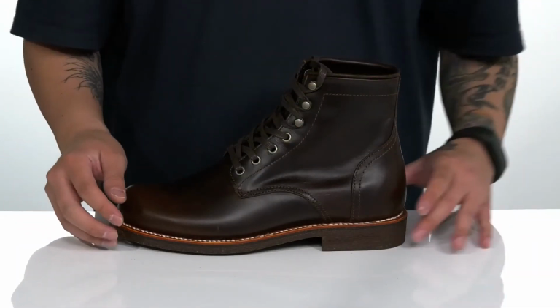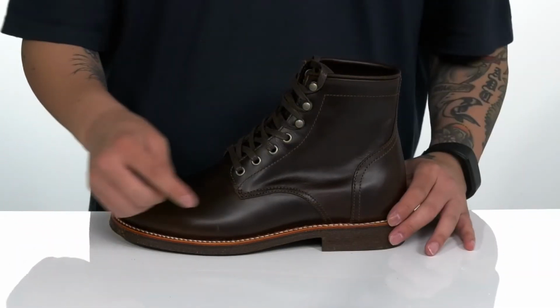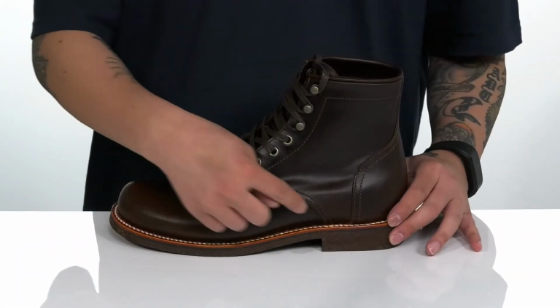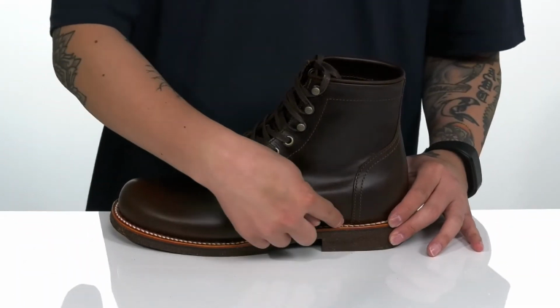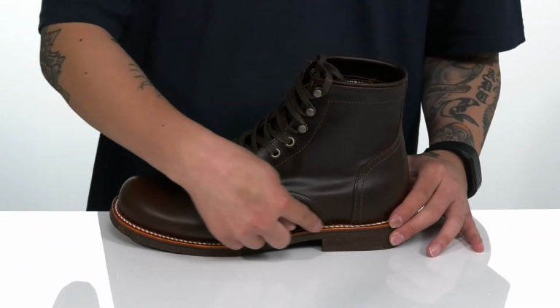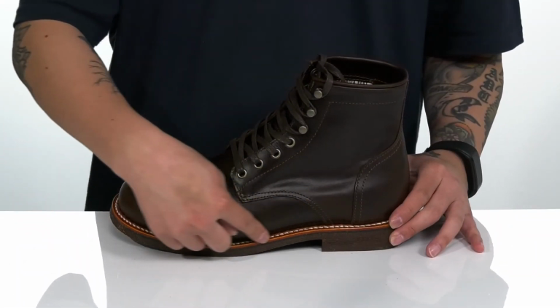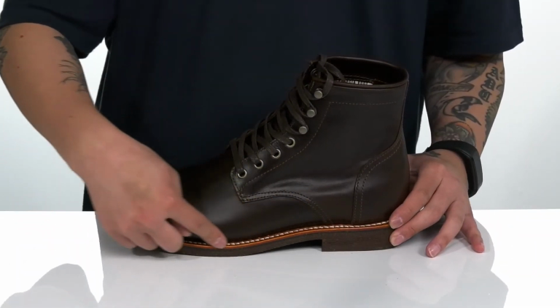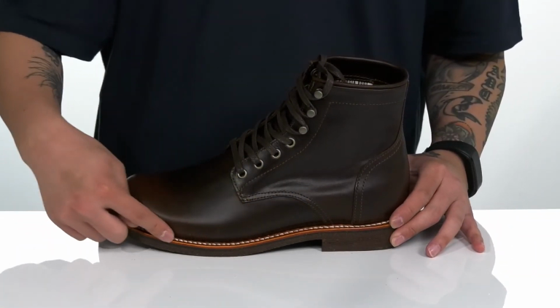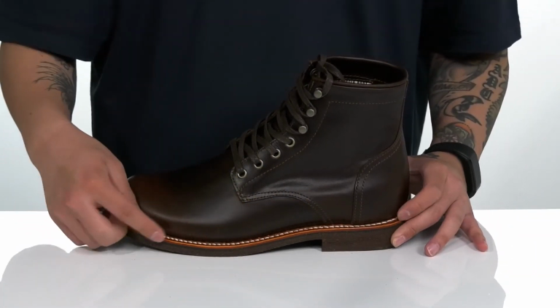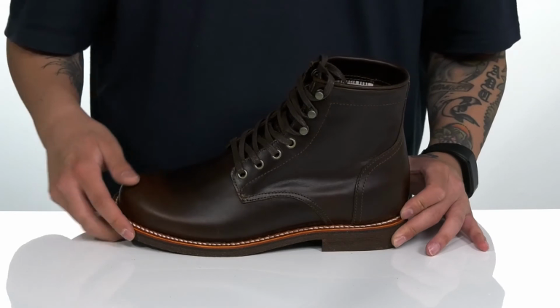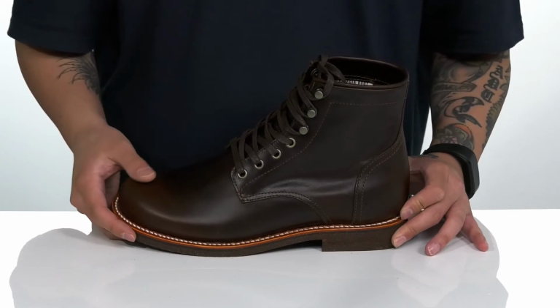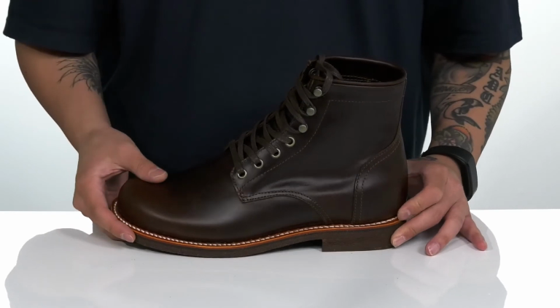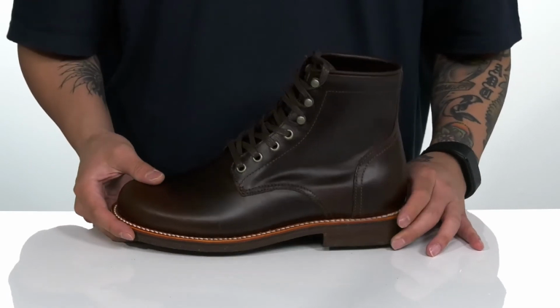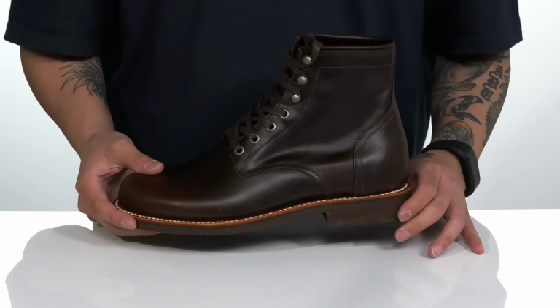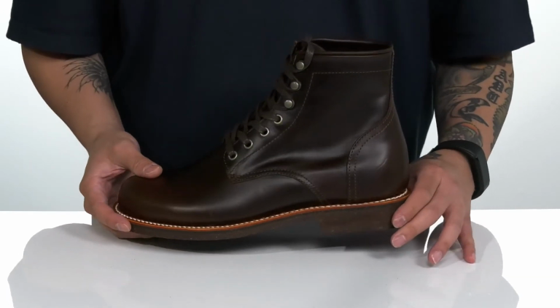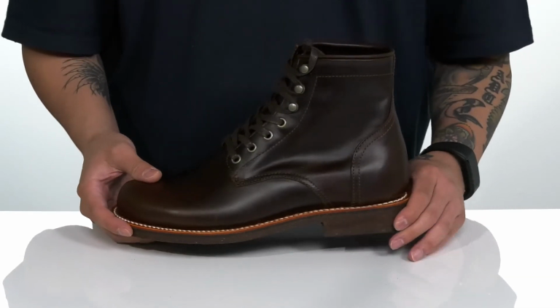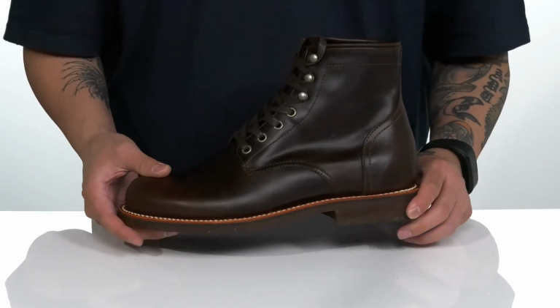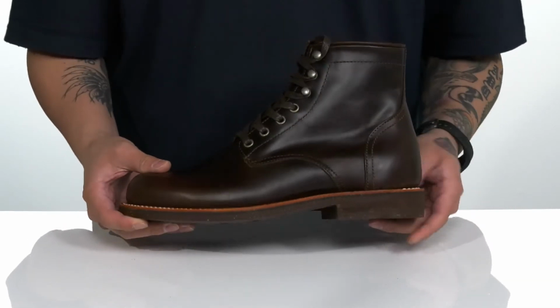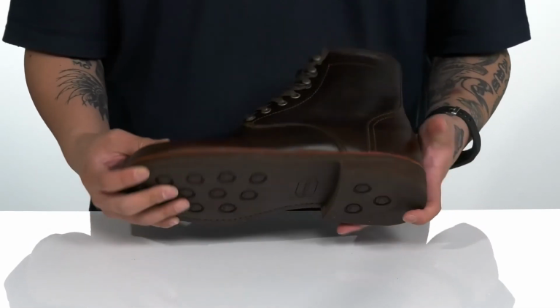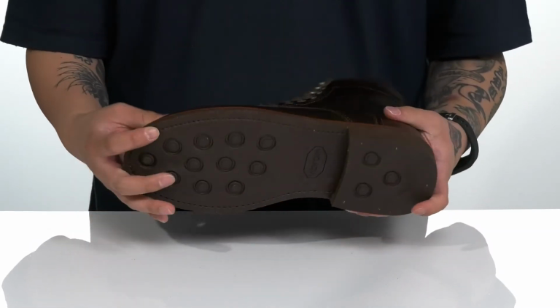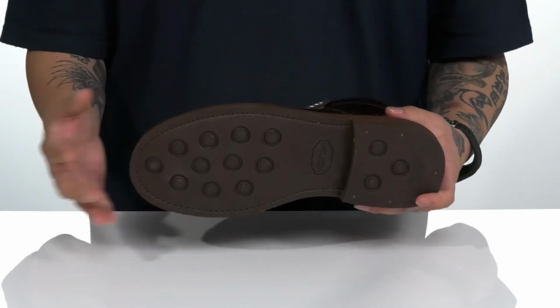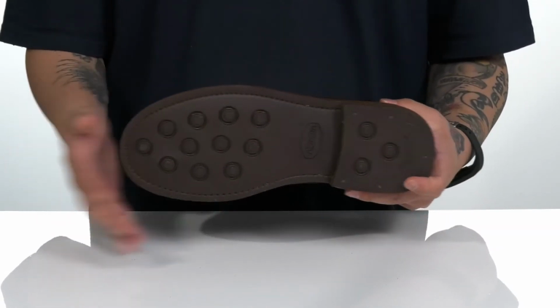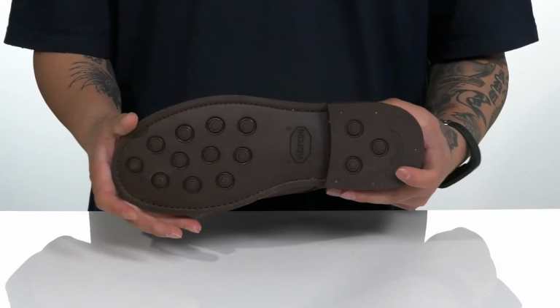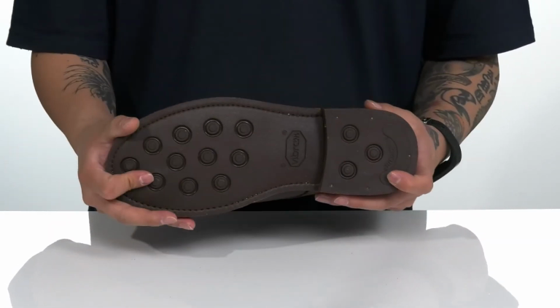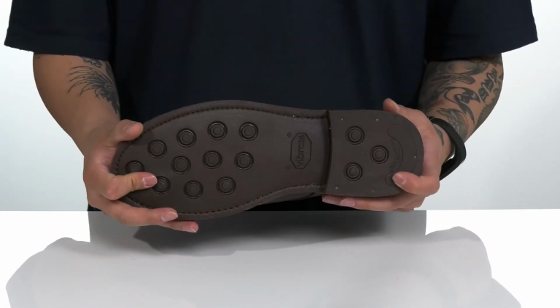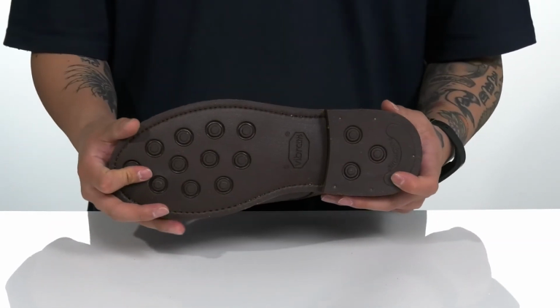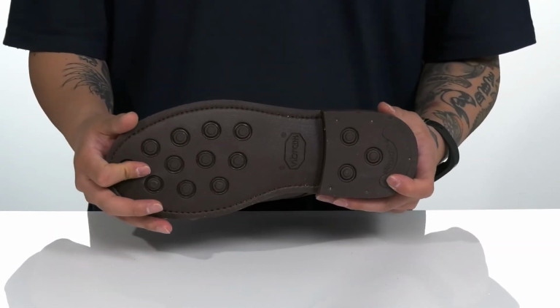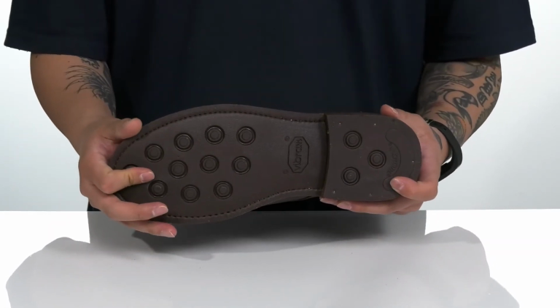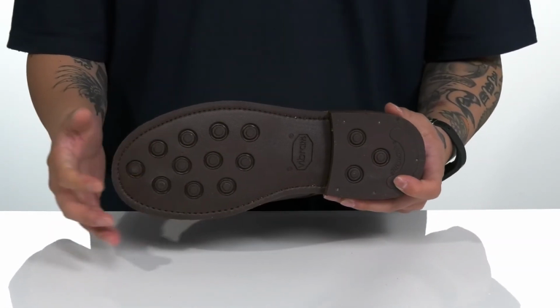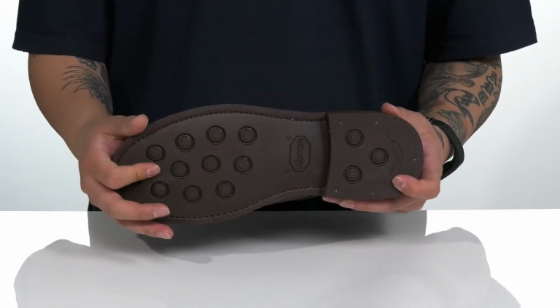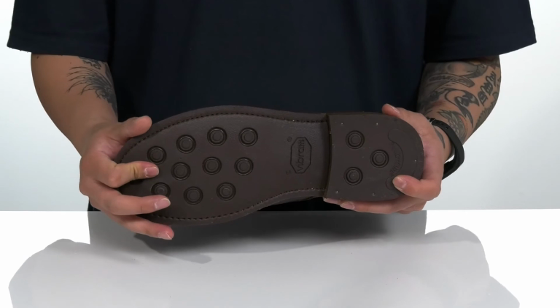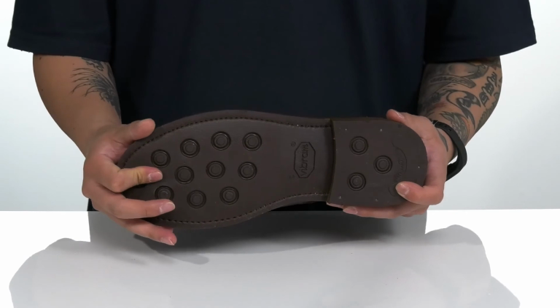You've also got reinforced stitching on the bottom half of the boot keeping it very durable. The stacked heel gives you some height, and it's all on top of a textured, very durable Vibram rubber outsole.